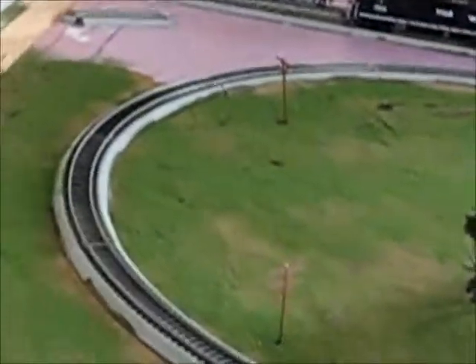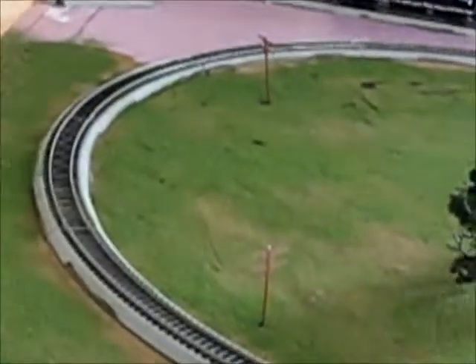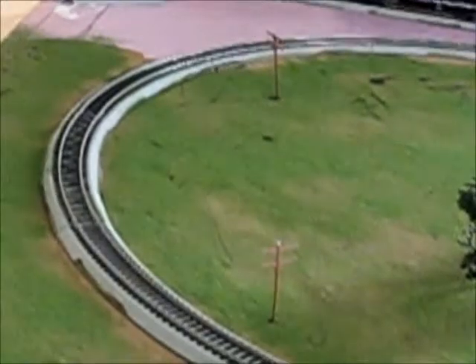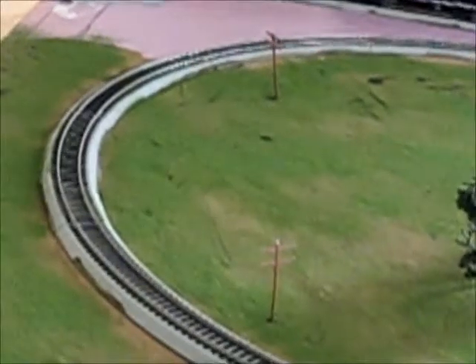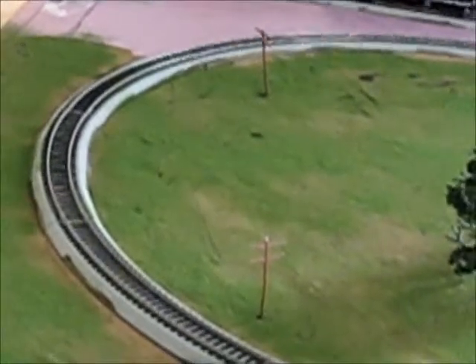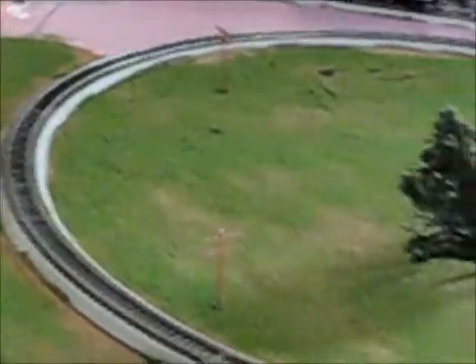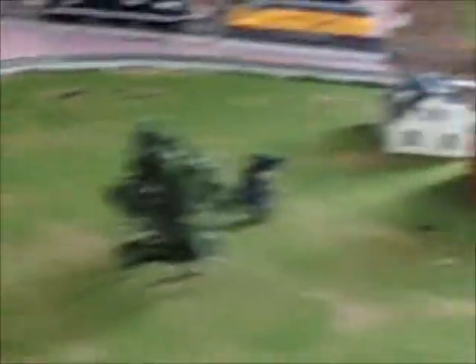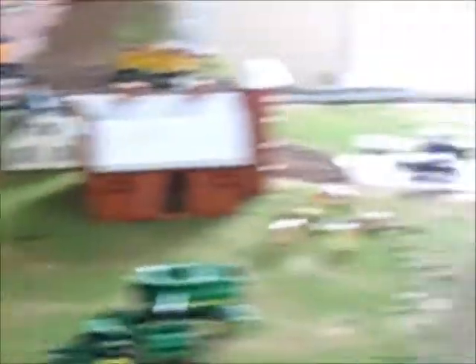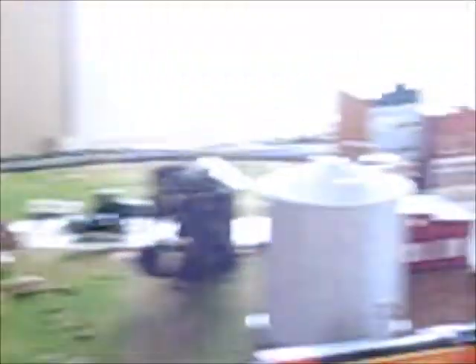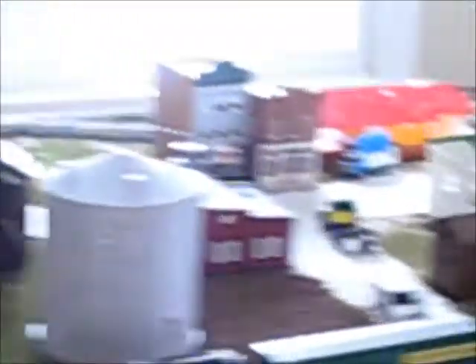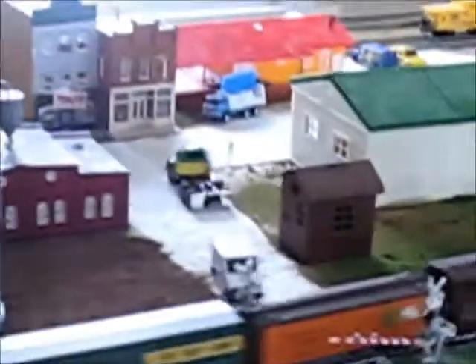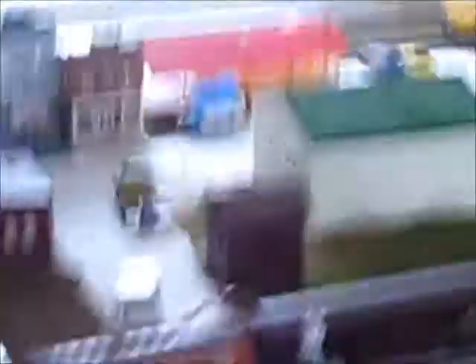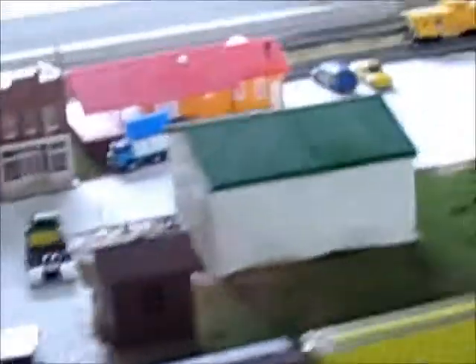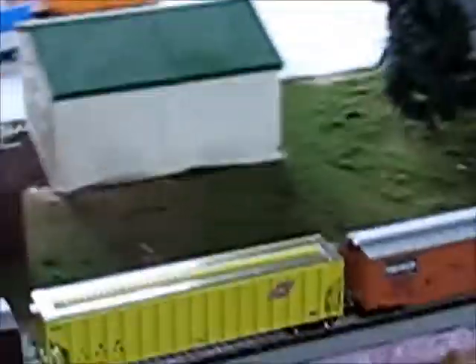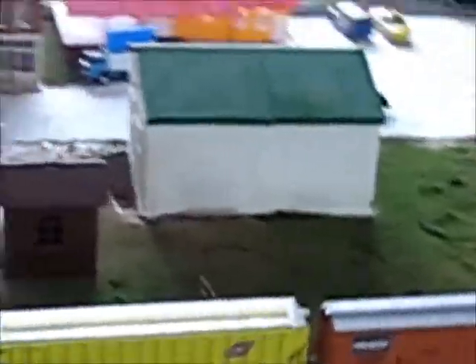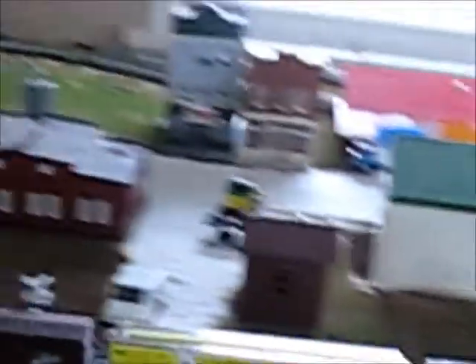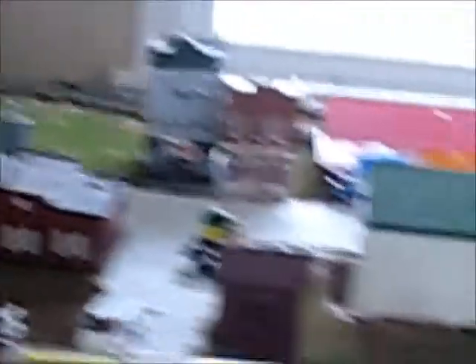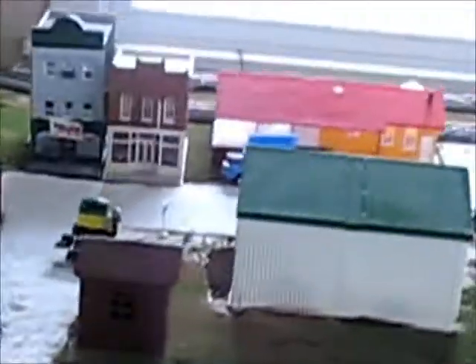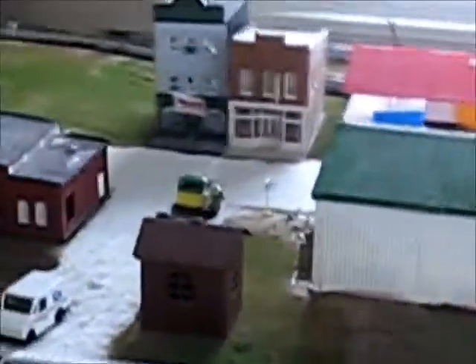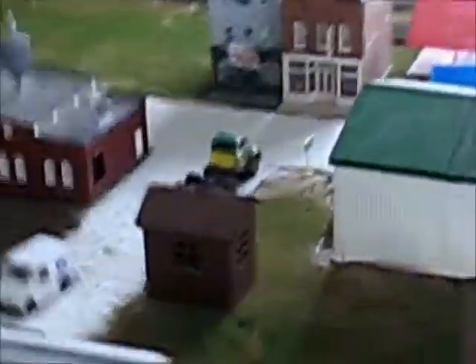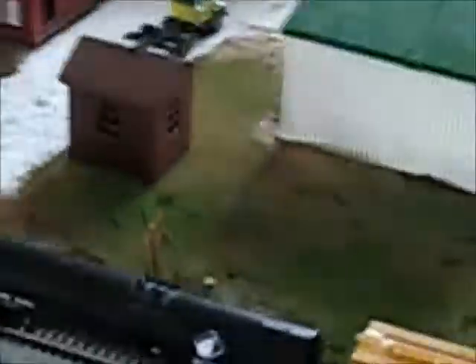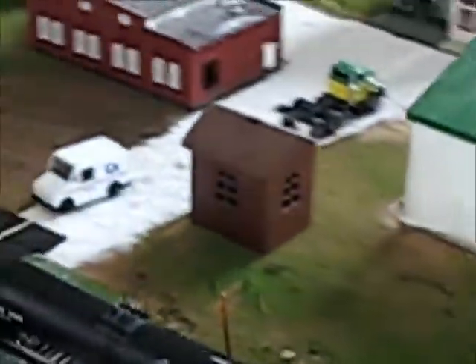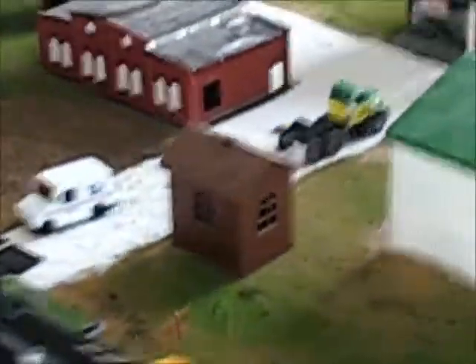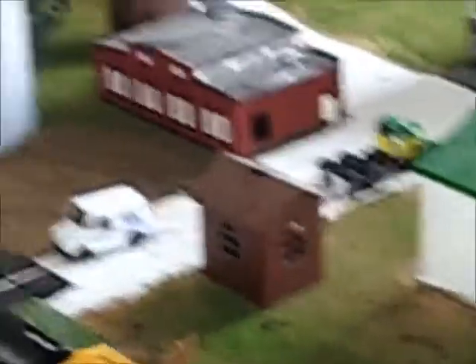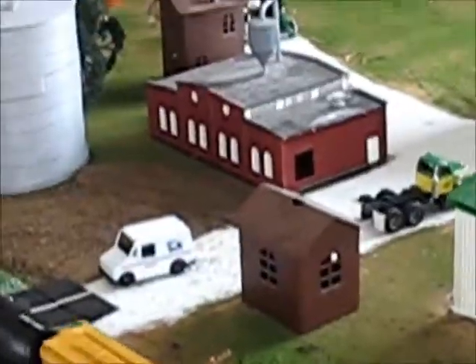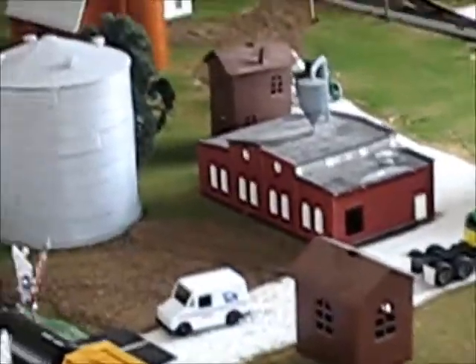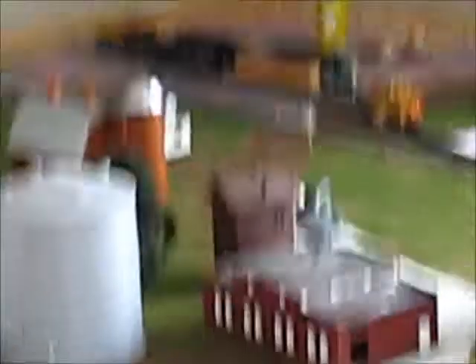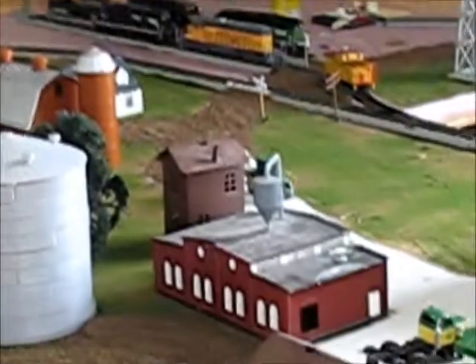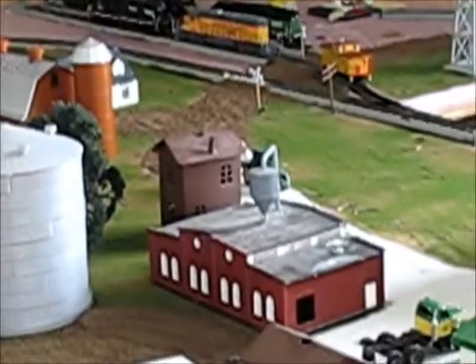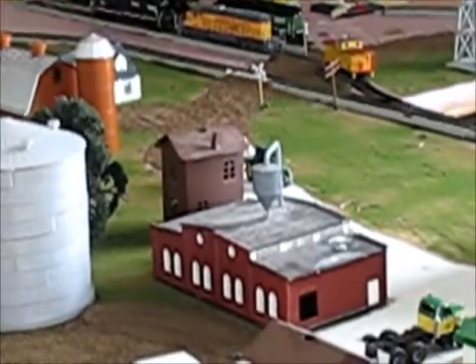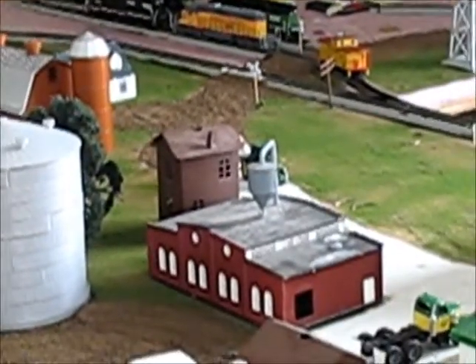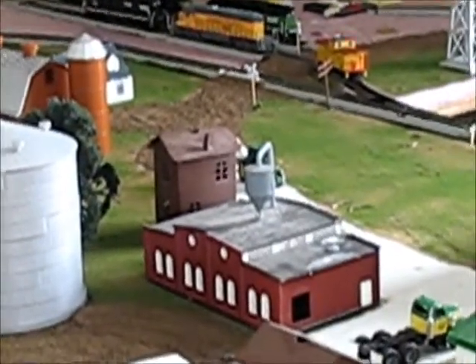I've added some more ground cover in some of these areas as well — you can see over there. And also downtown, I've added some houses. We added that brown house right there, and another one over there next to the factory as well.